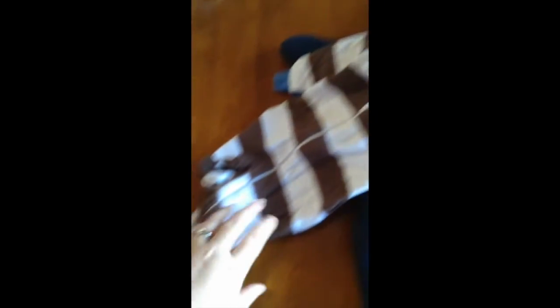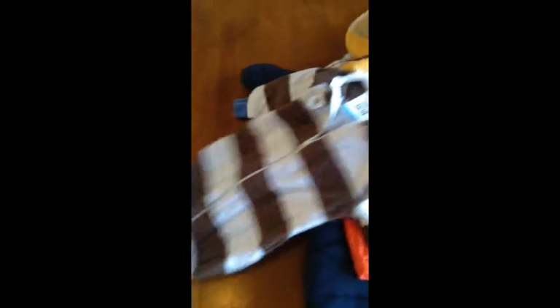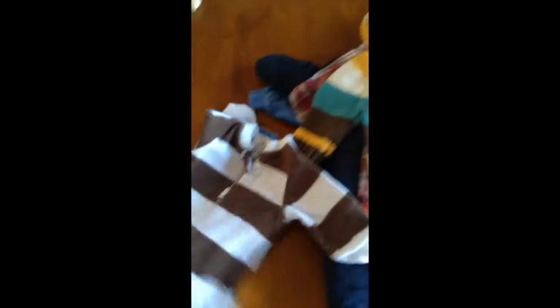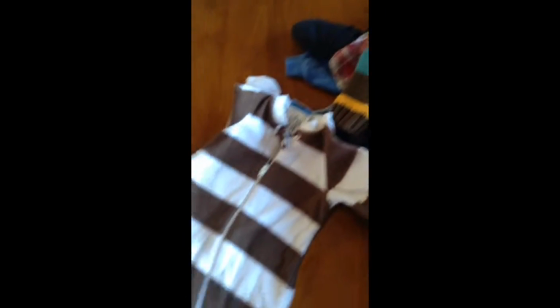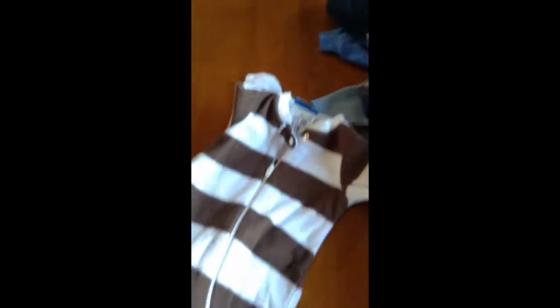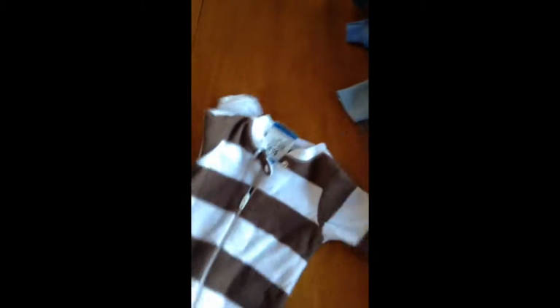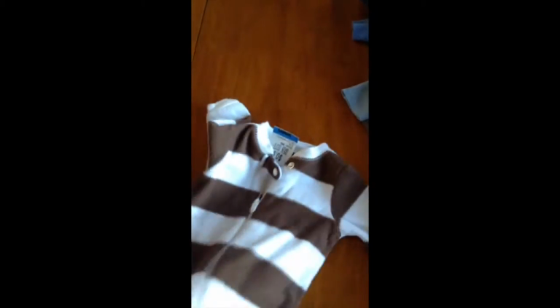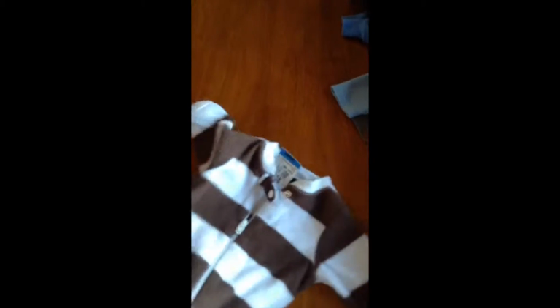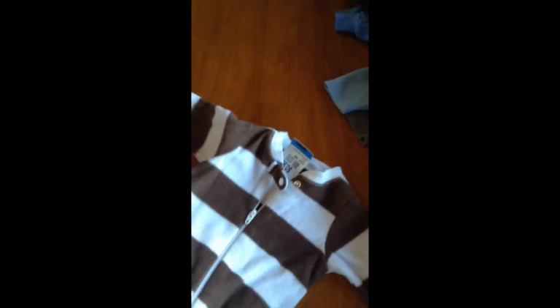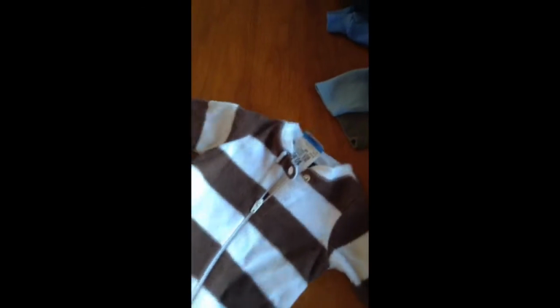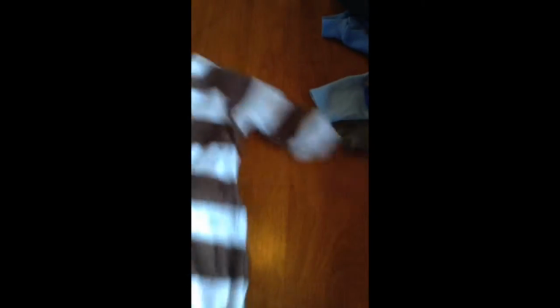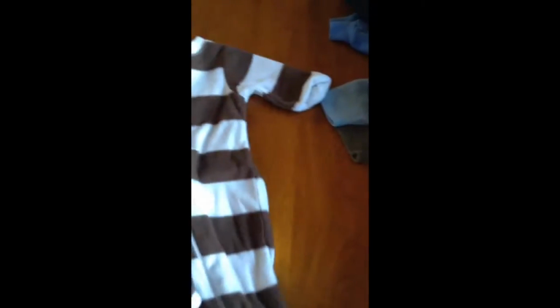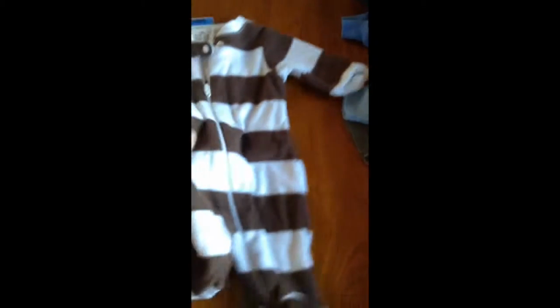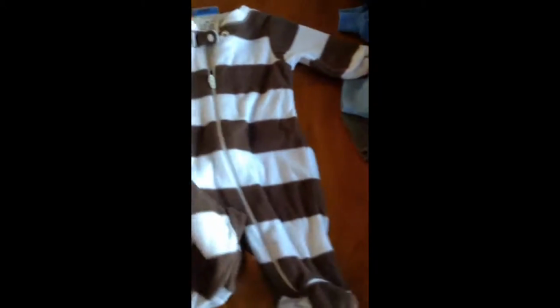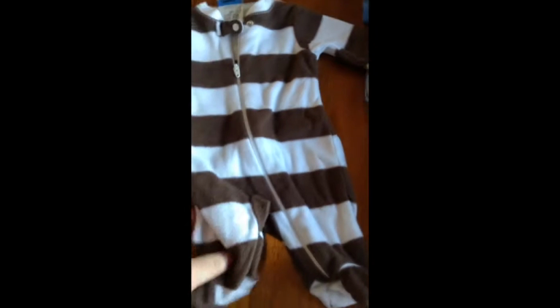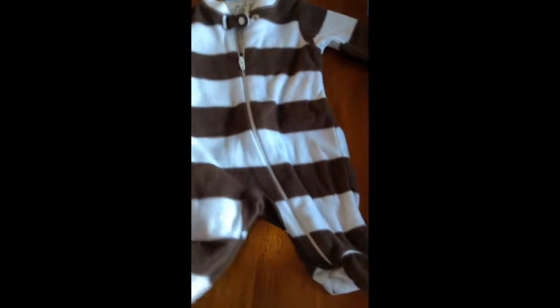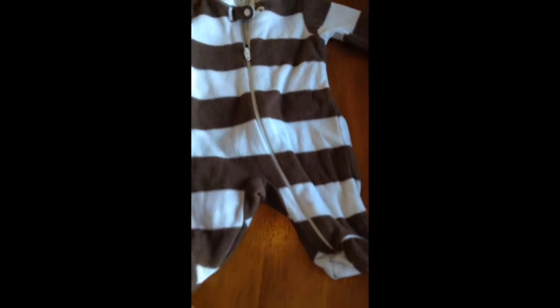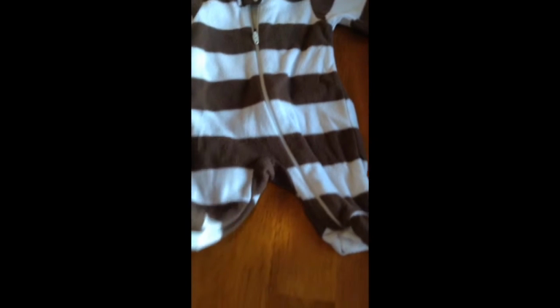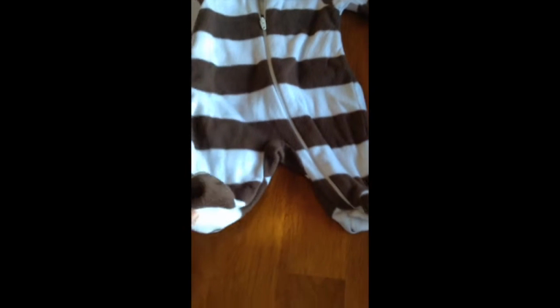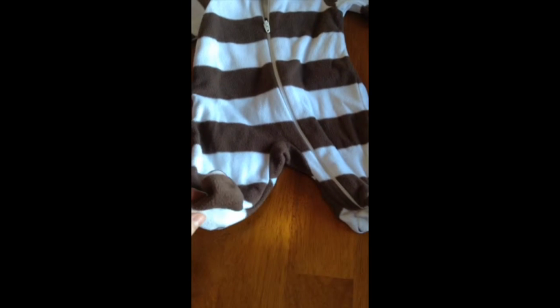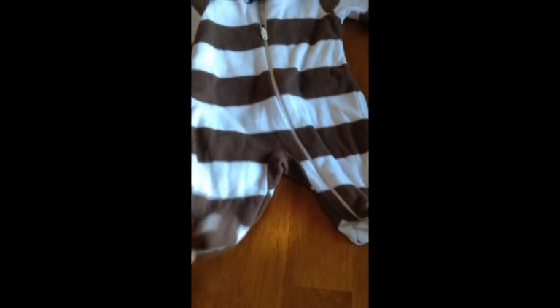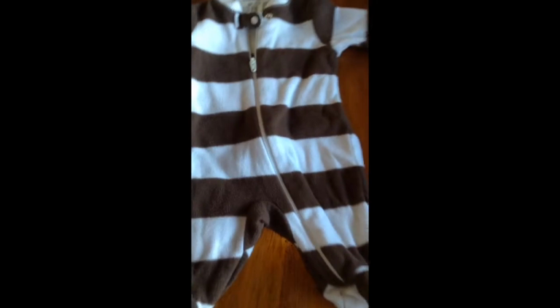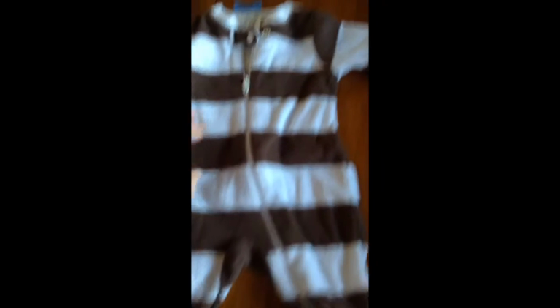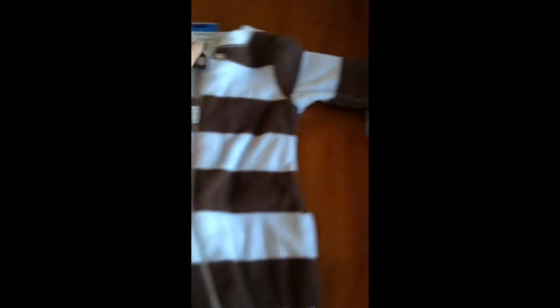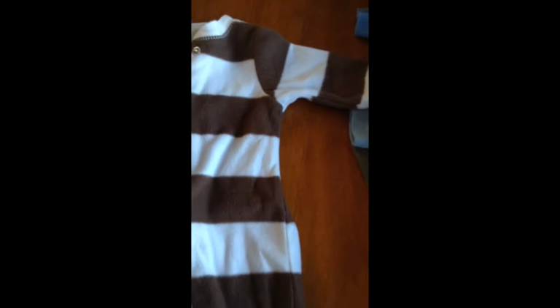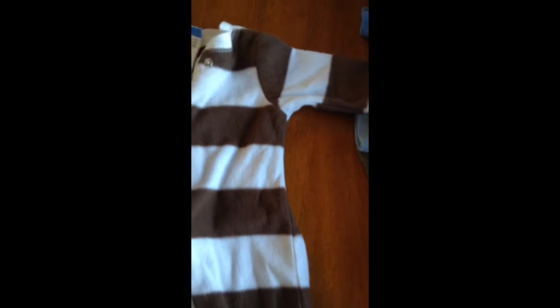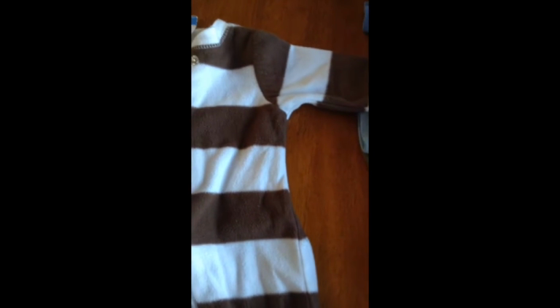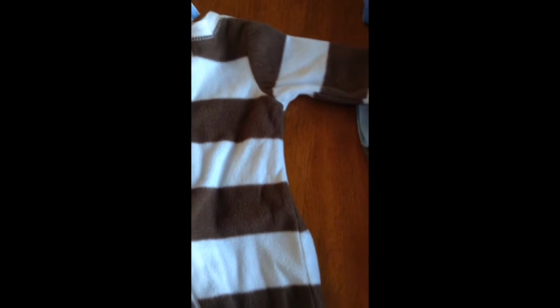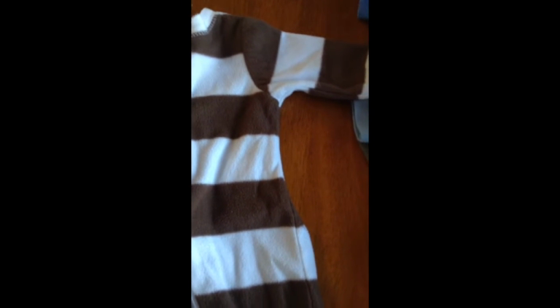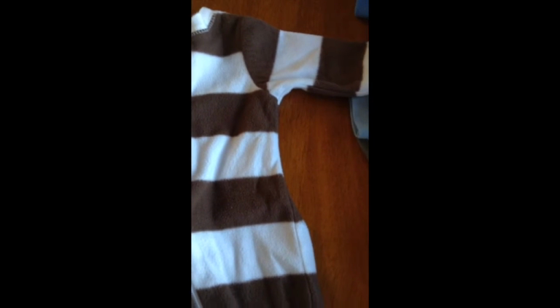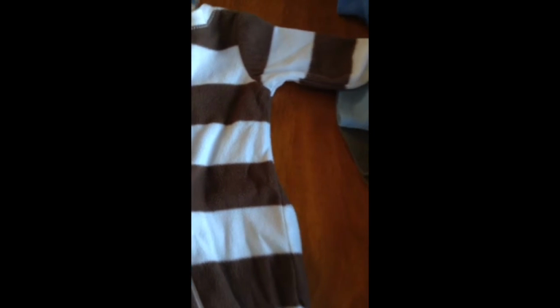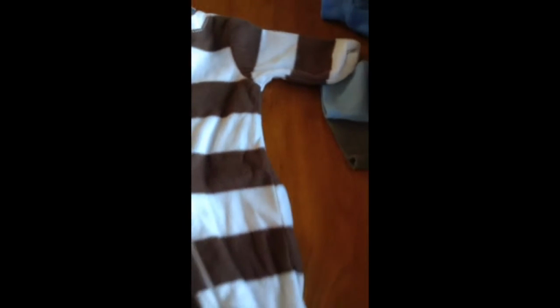And I got this sleeper — it was also $0.50. It's a zip down with footies and it is from Faded Glory.